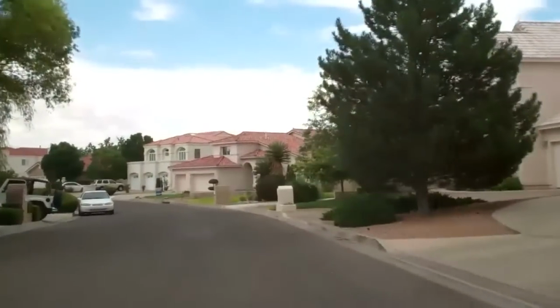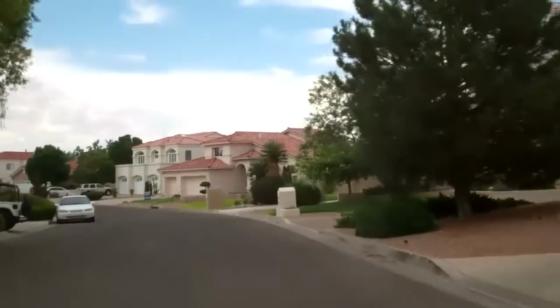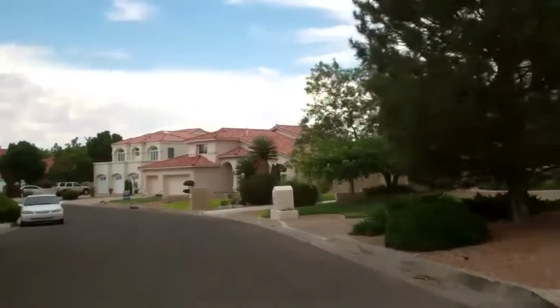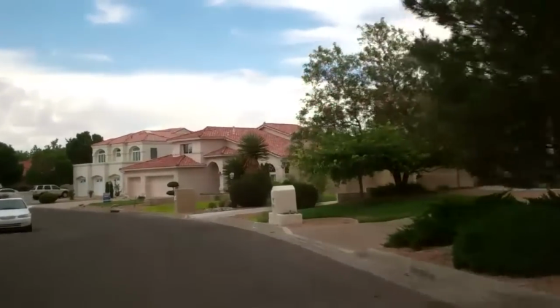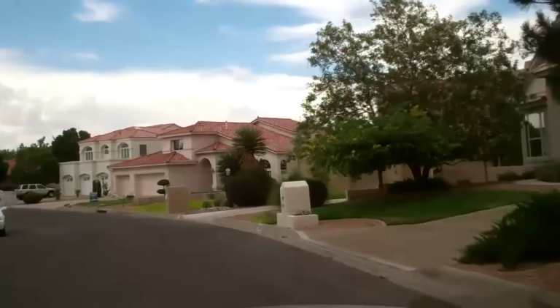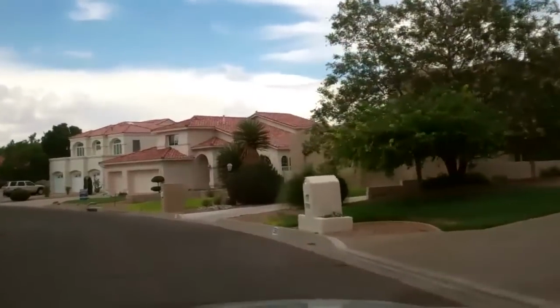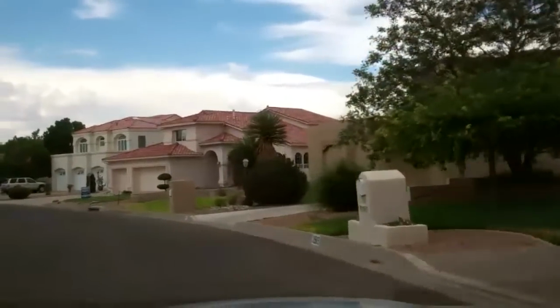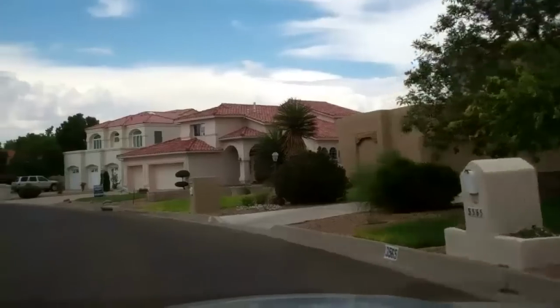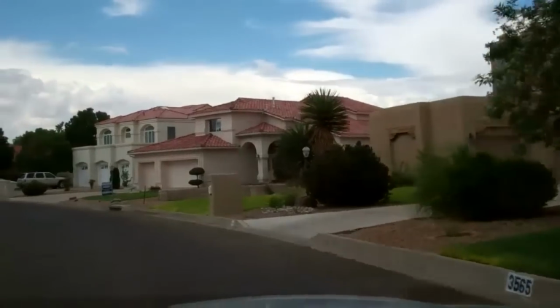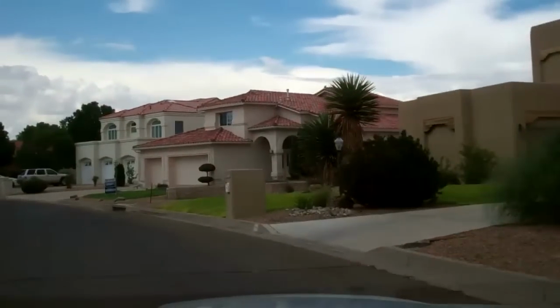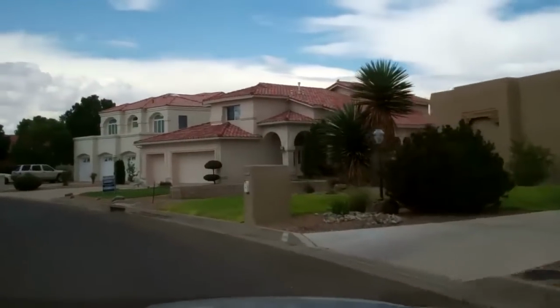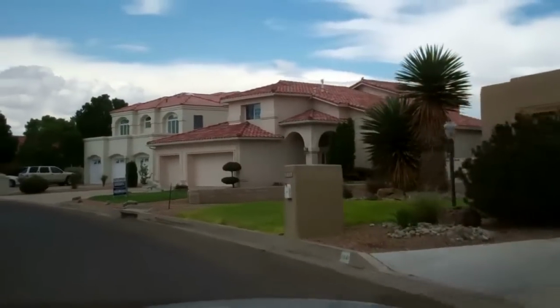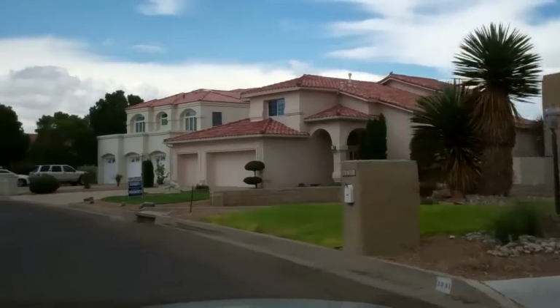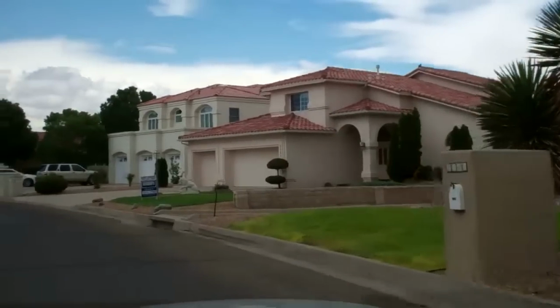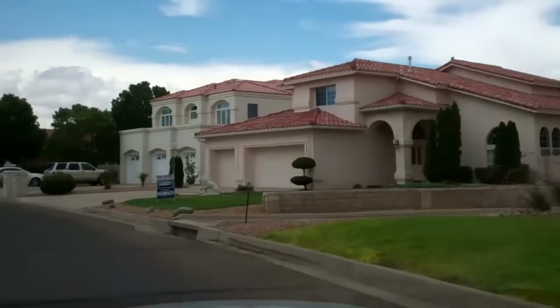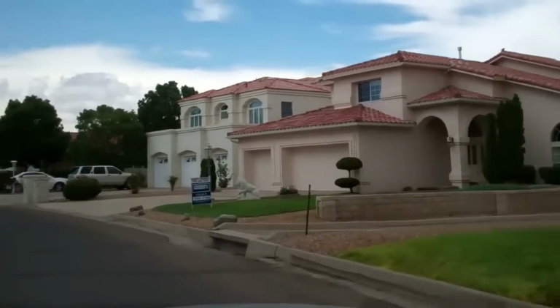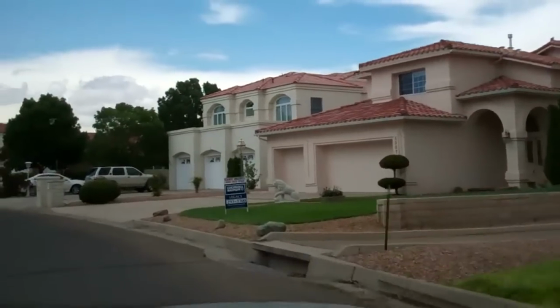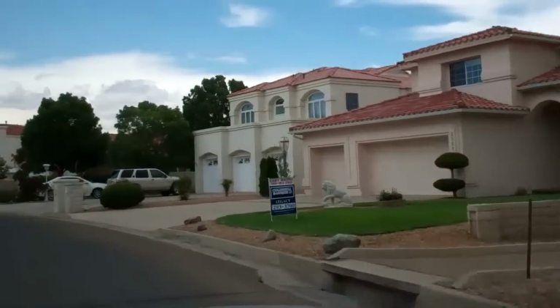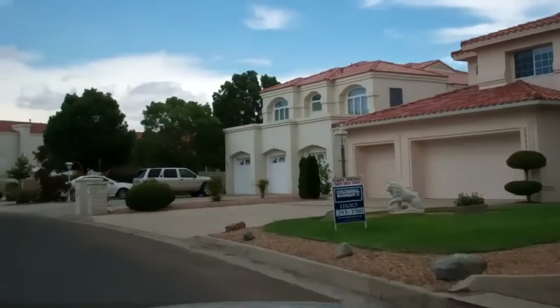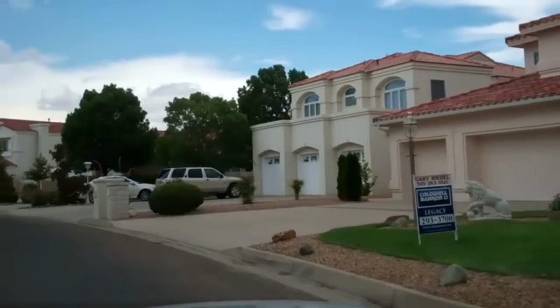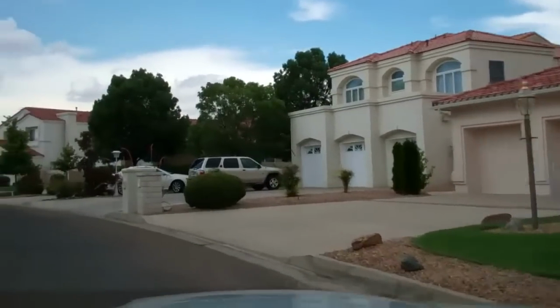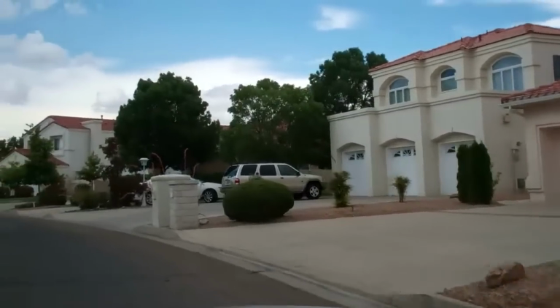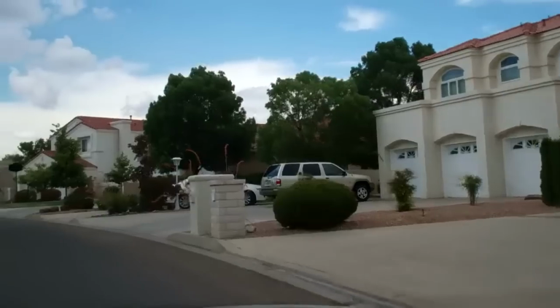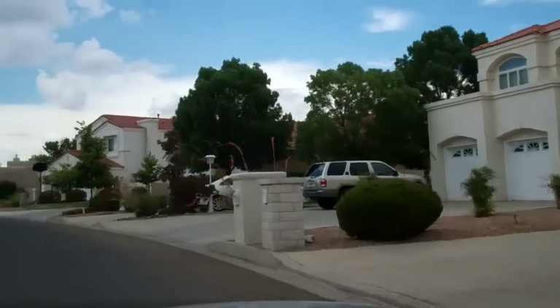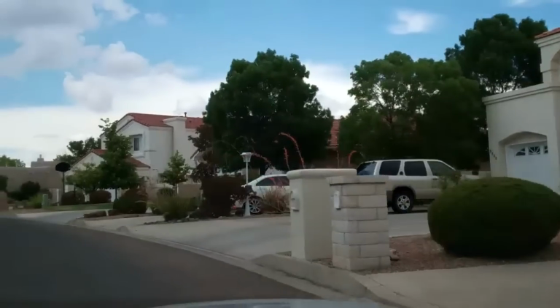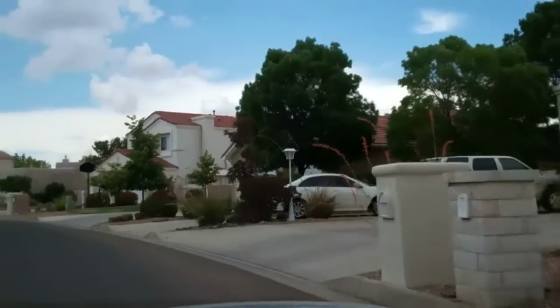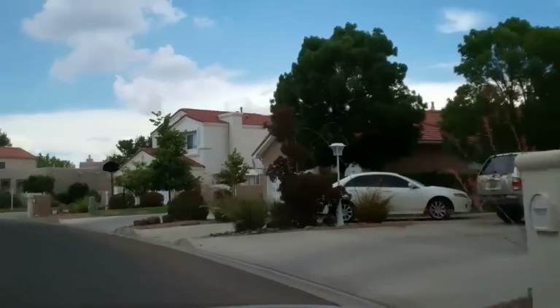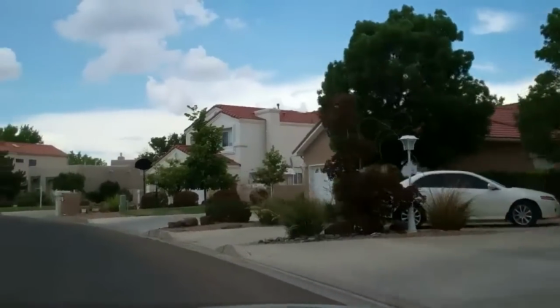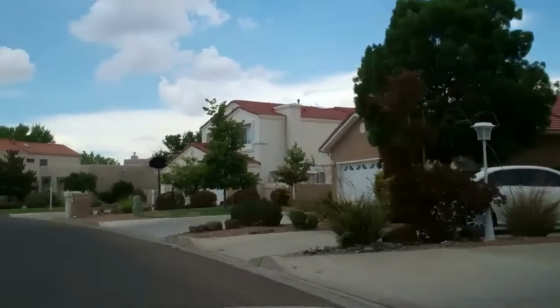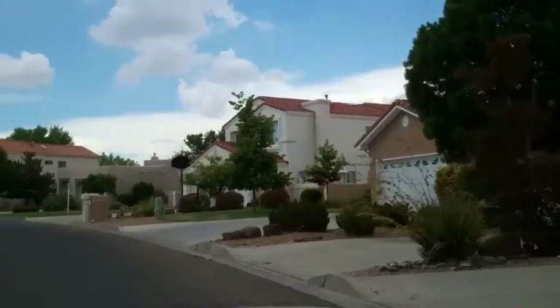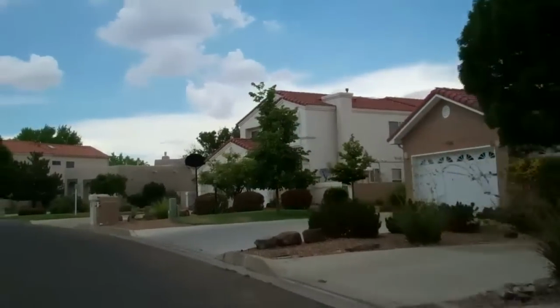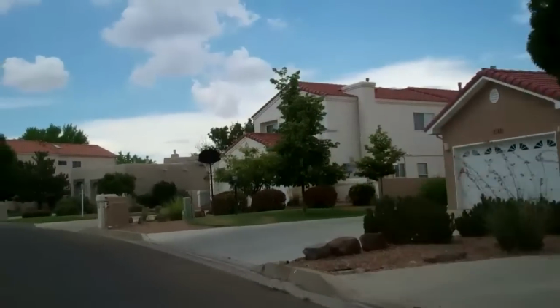Now we're in the same general vicinity of where we were before. We're on Newcastle Drive now. I just wanted to pick up a few more of these homes so you can get a real good feel of what these neighborhoods are like.